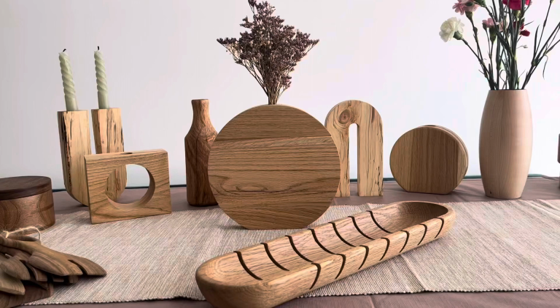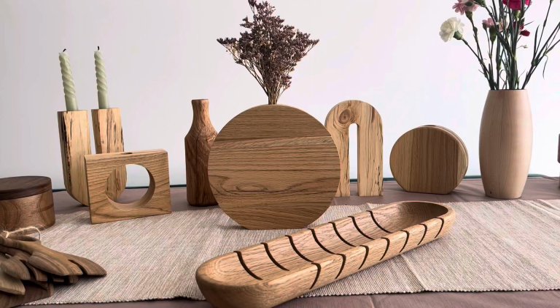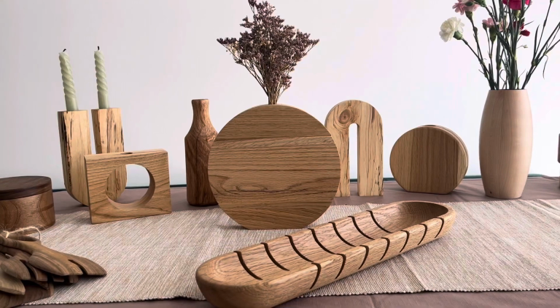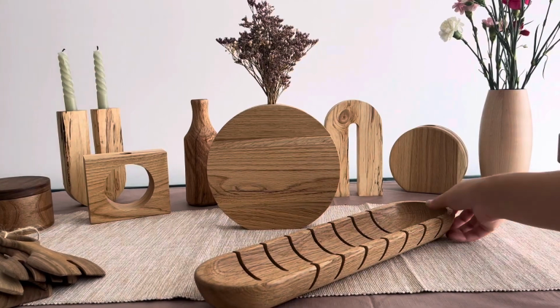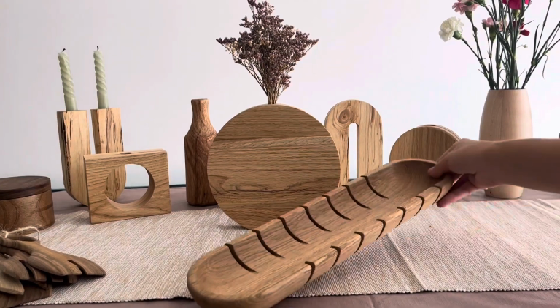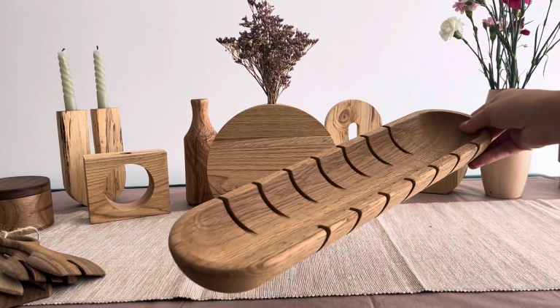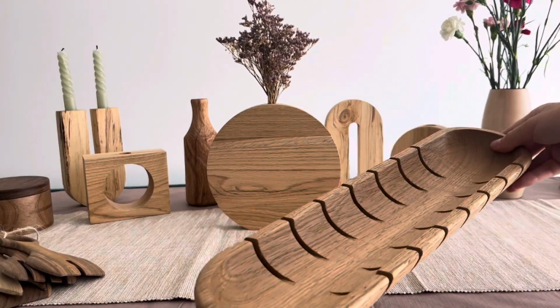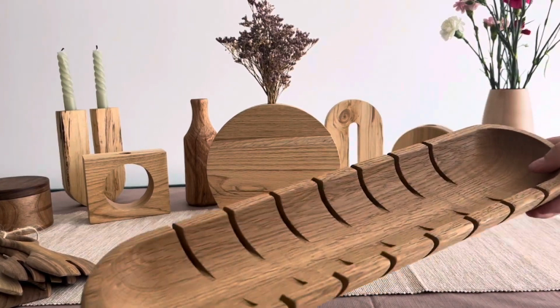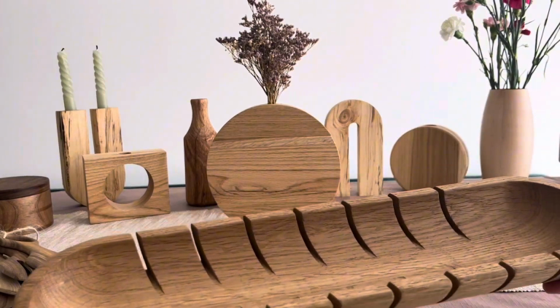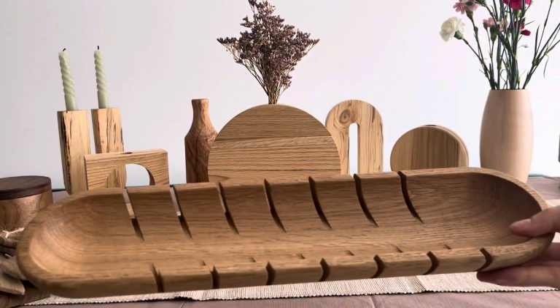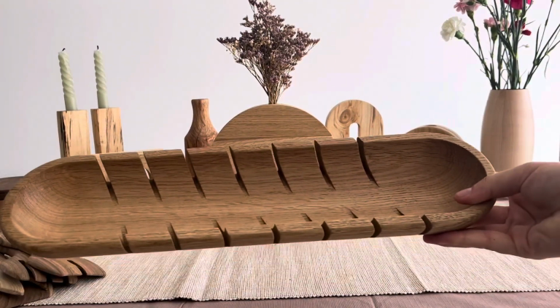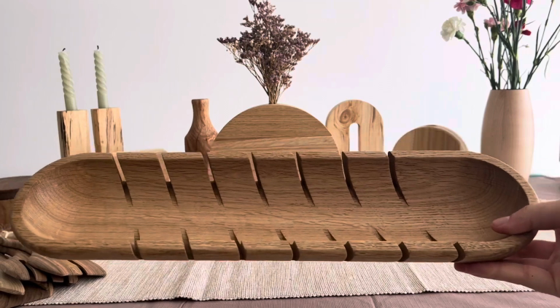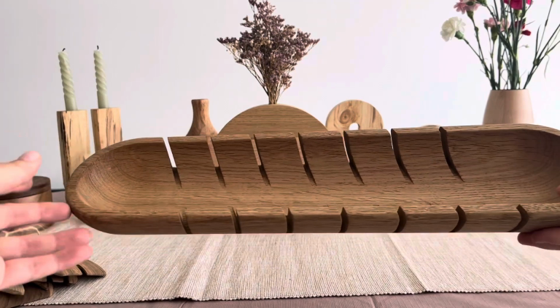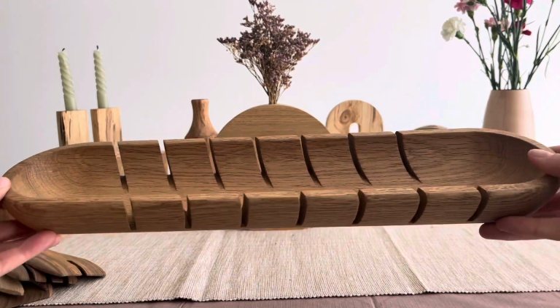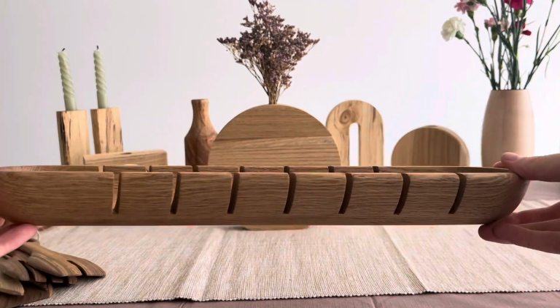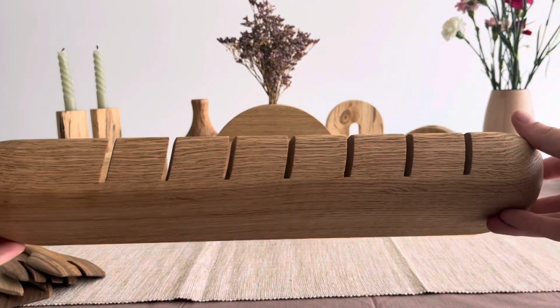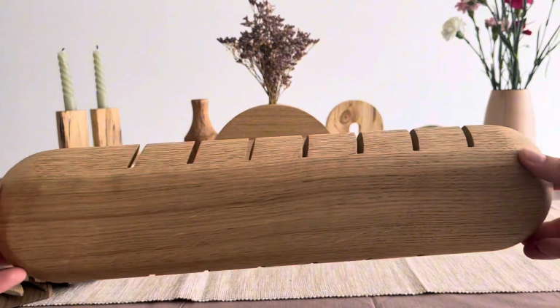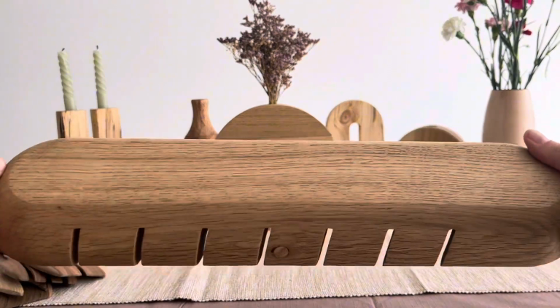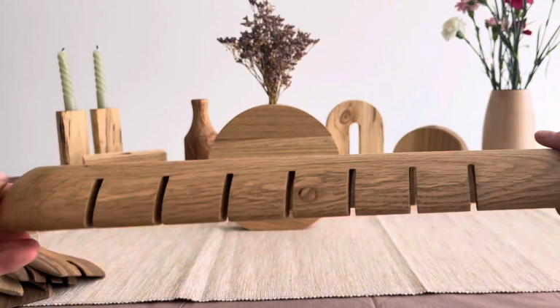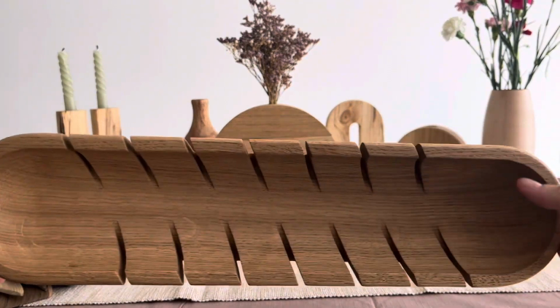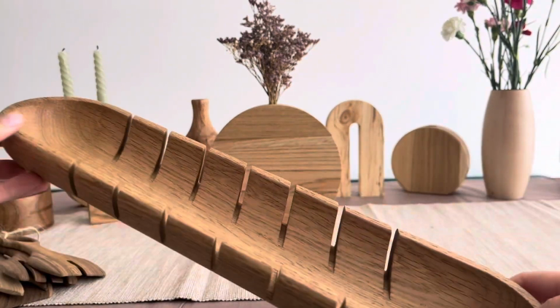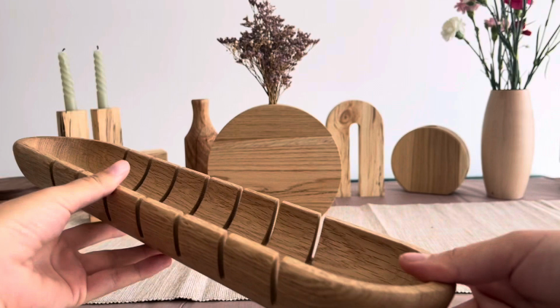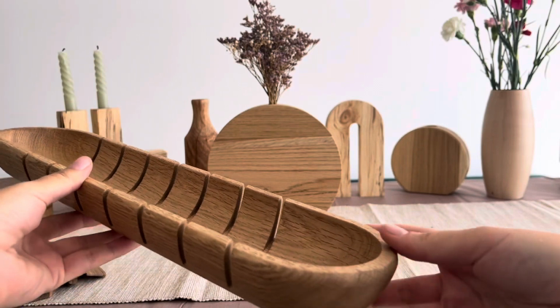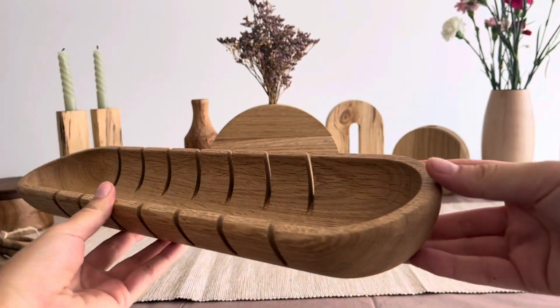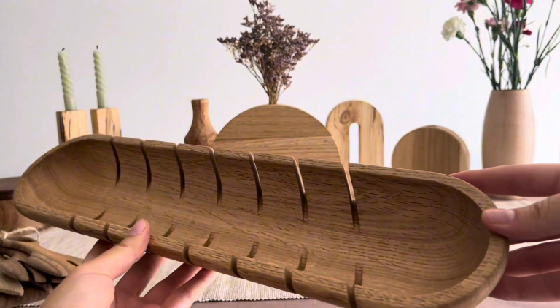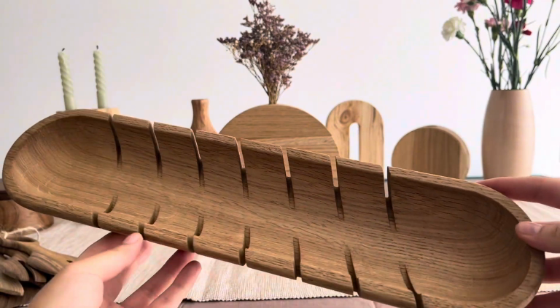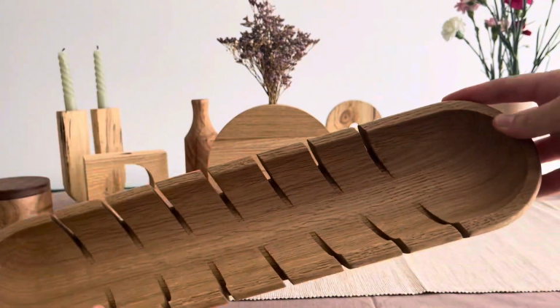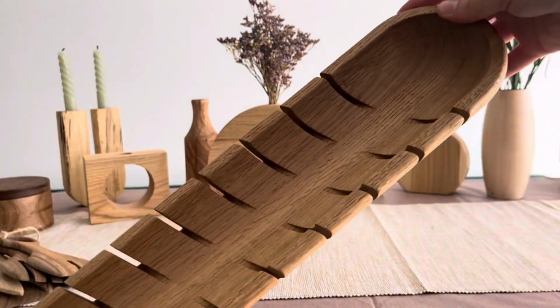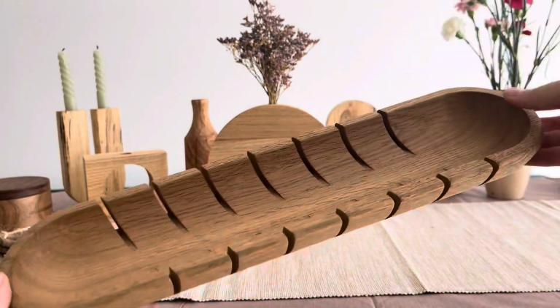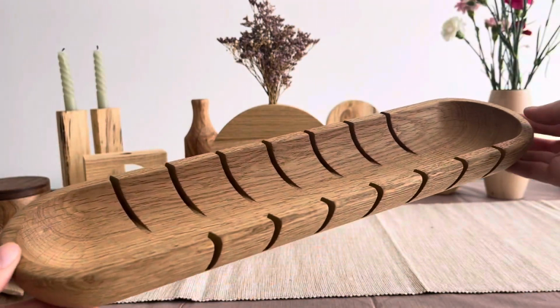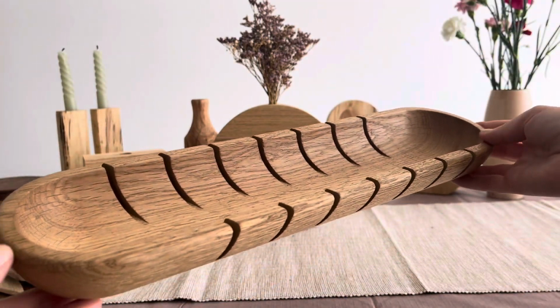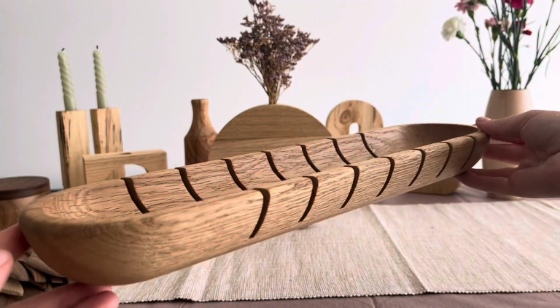Introducing our Oak Wood Baguette Holder, a stylish and functional addition to your kitchen. Crafted from high-quality oak, this holder features convenient slots to accommodate your favorite bread knife, keeping your kitchen organized and your tools easily accessible.